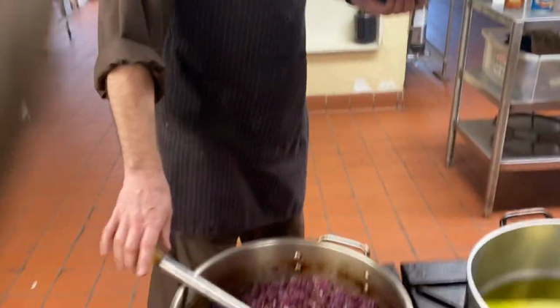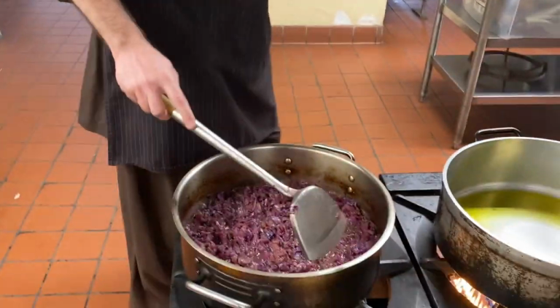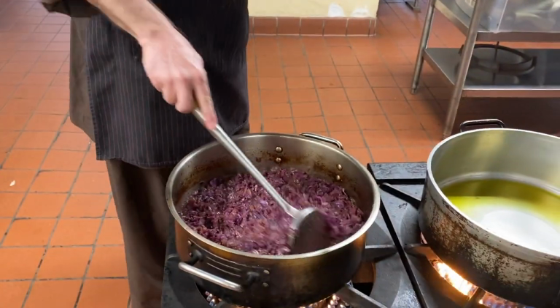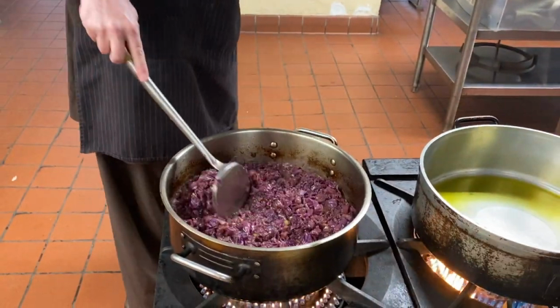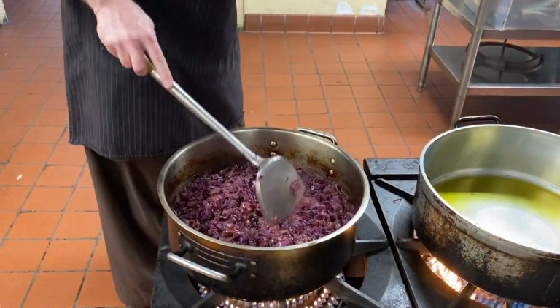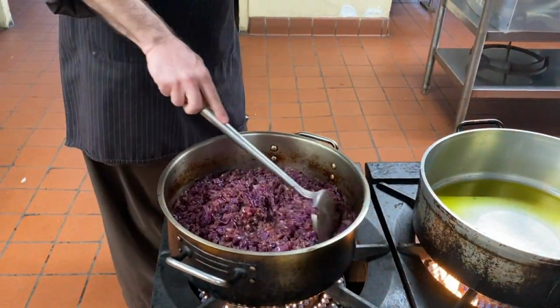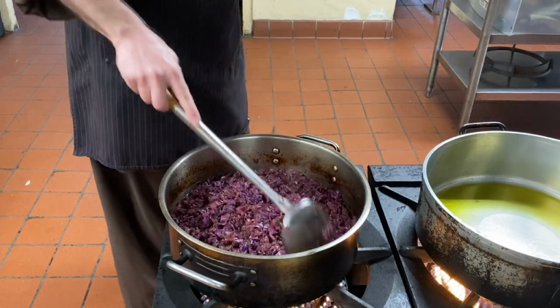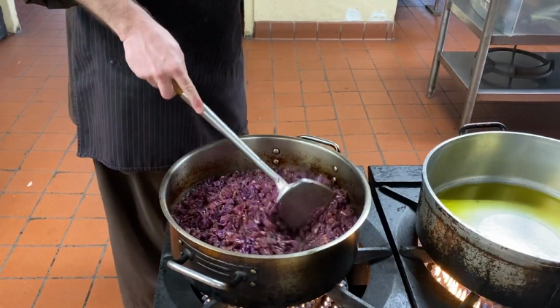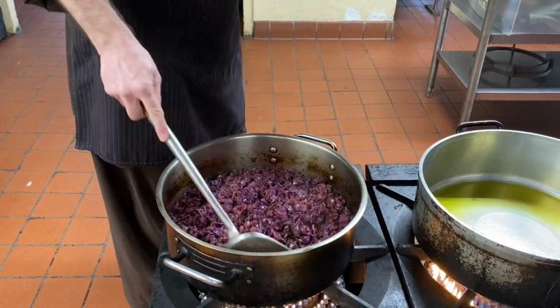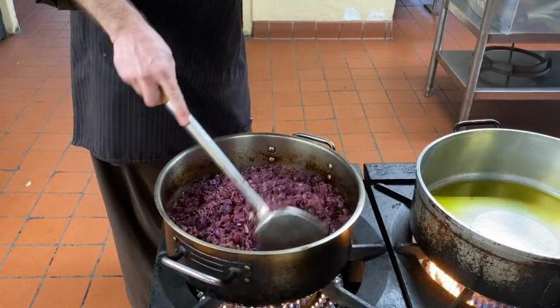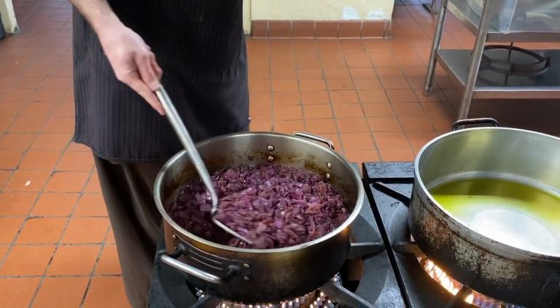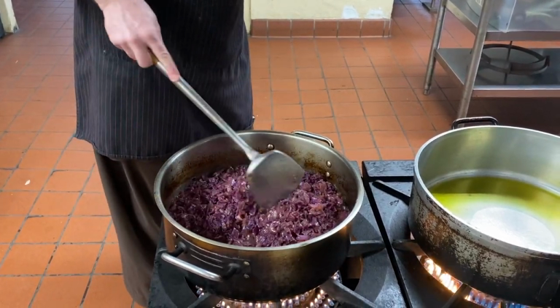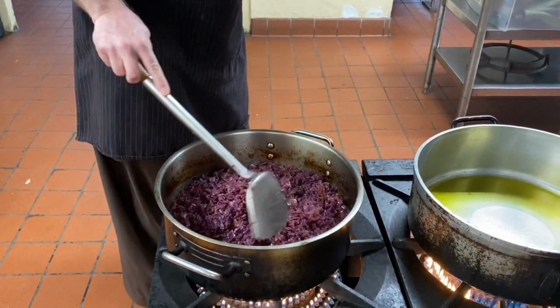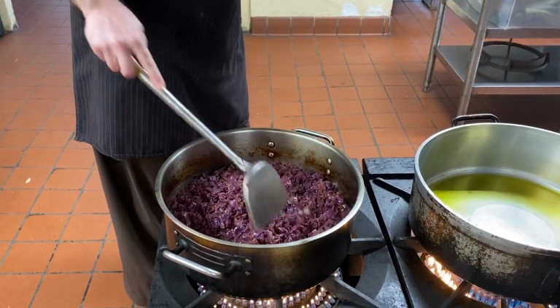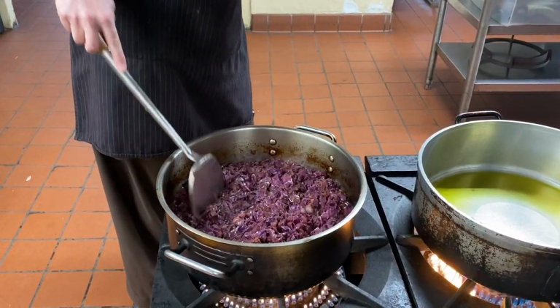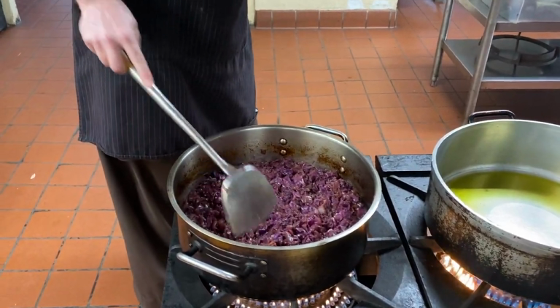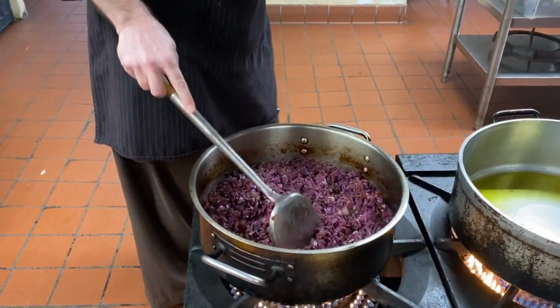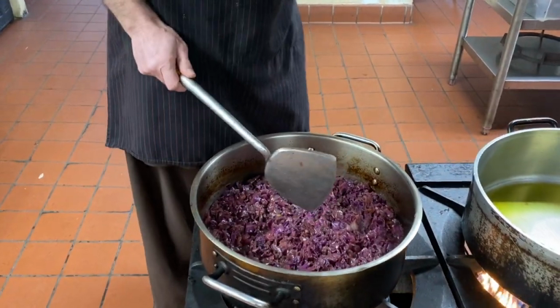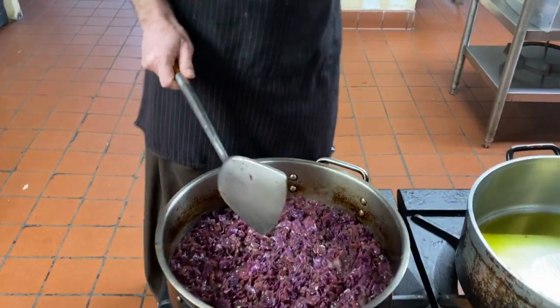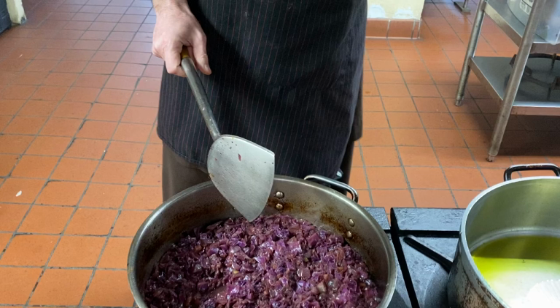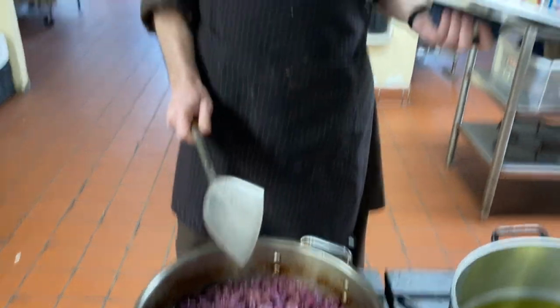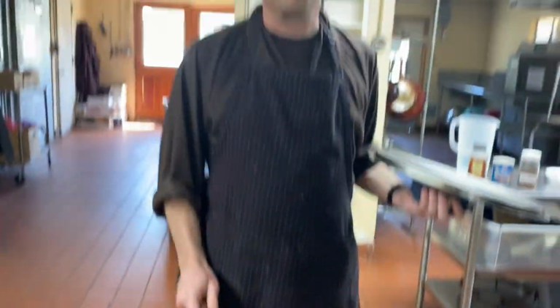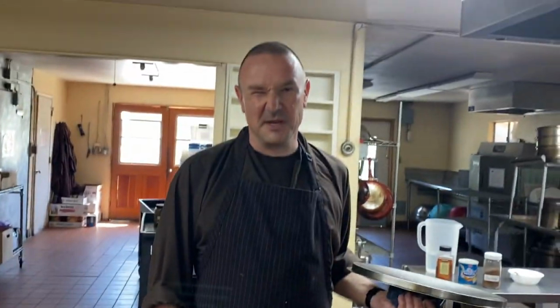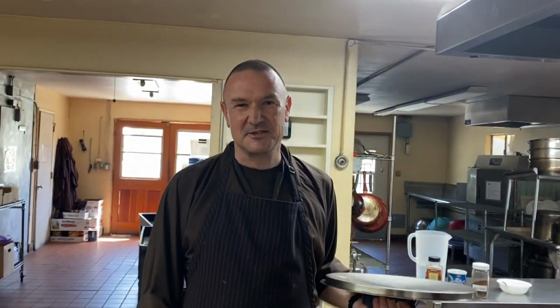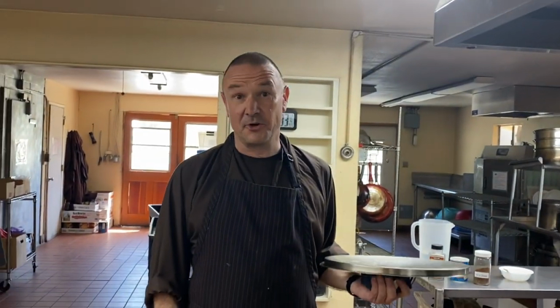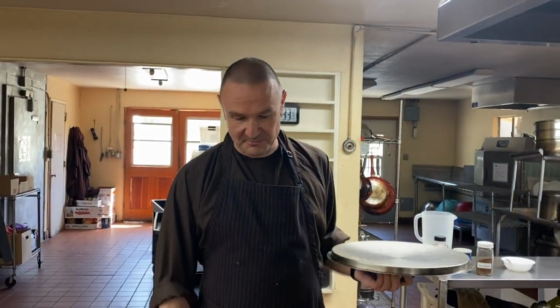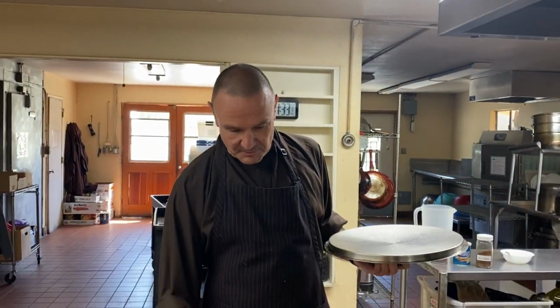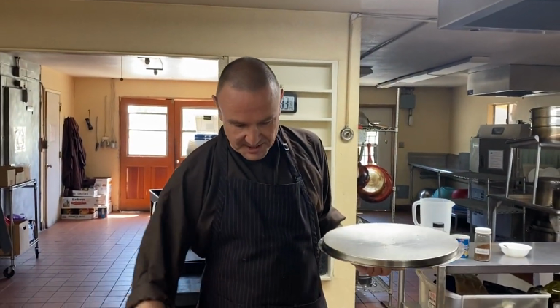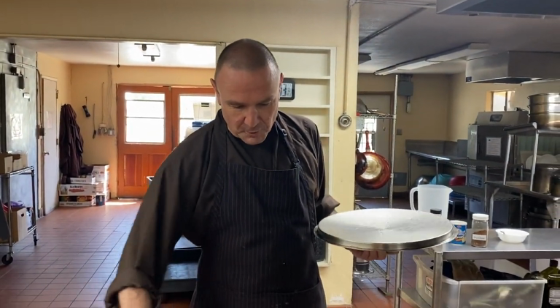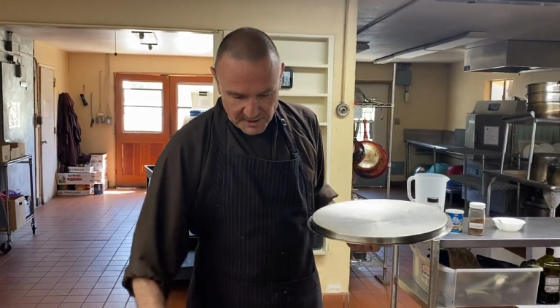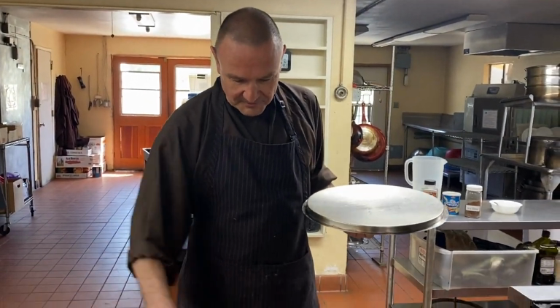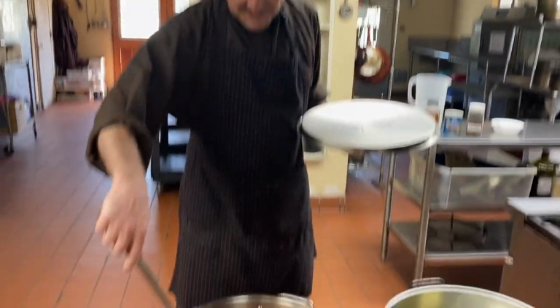Simmer it for 10 to 15 minutes covered, and add more water if needed. You see, that's already done. Then simmer it again for about 45 minutes. Add water if necessary.